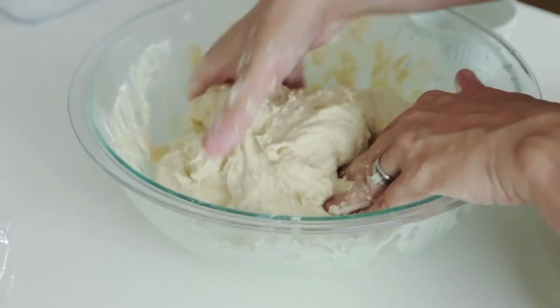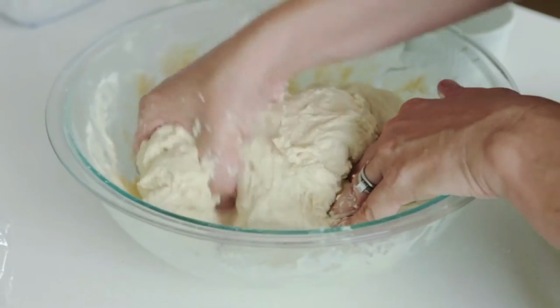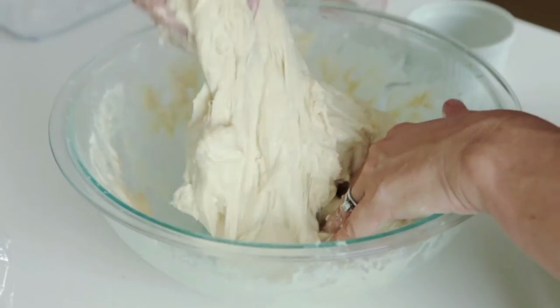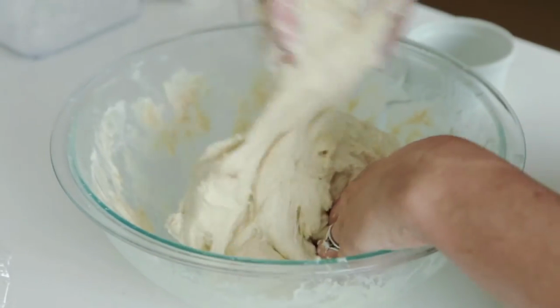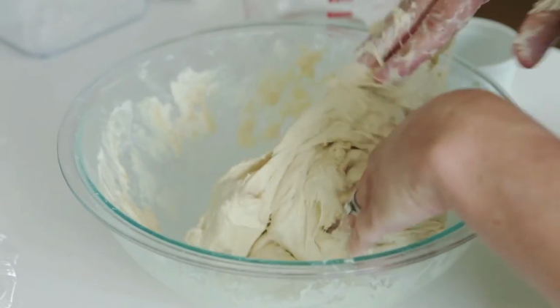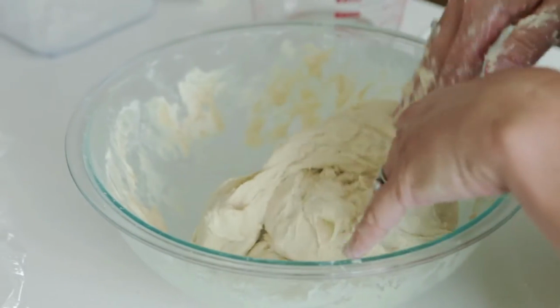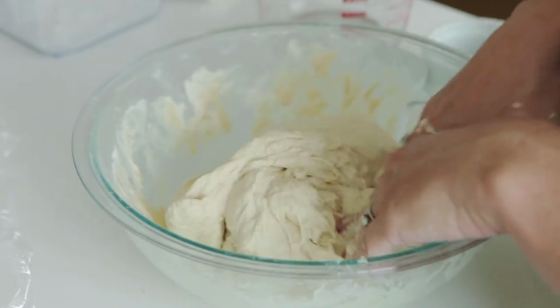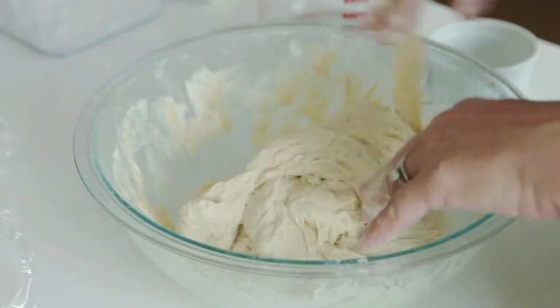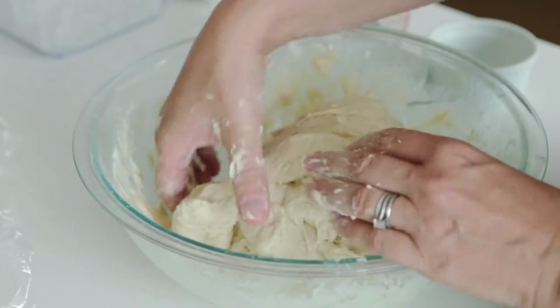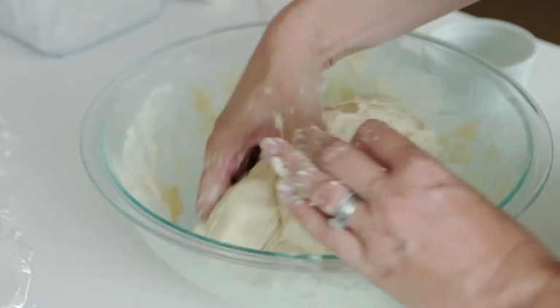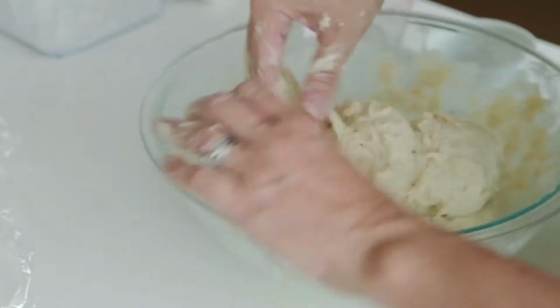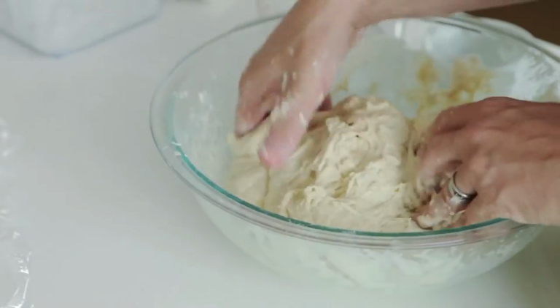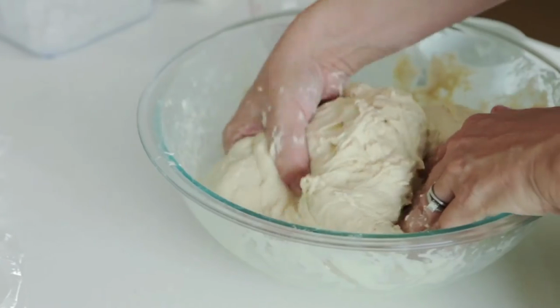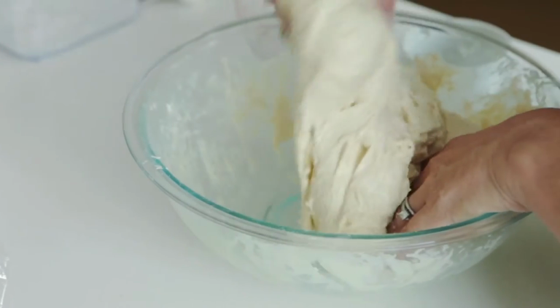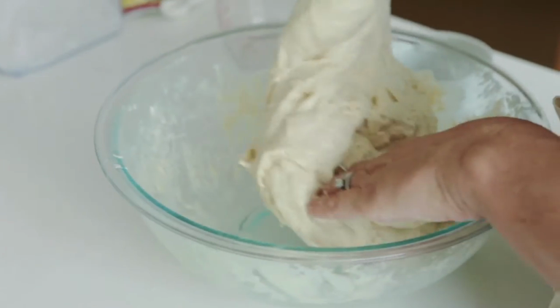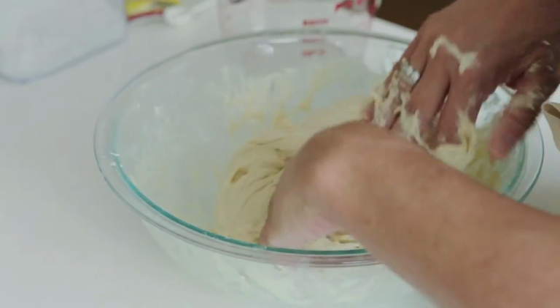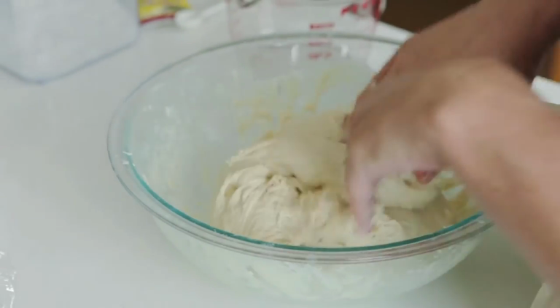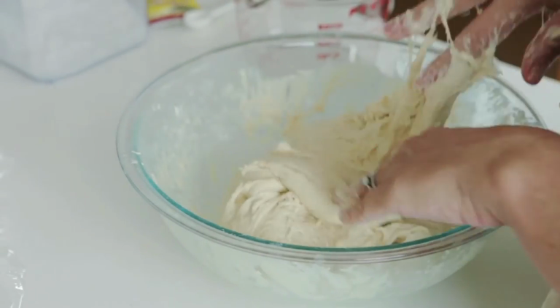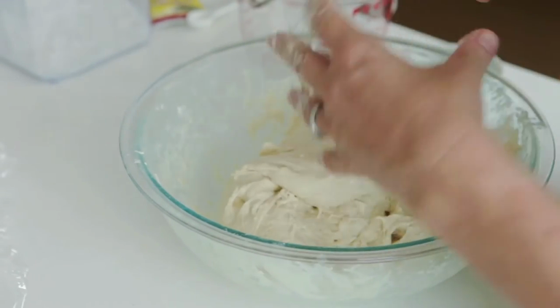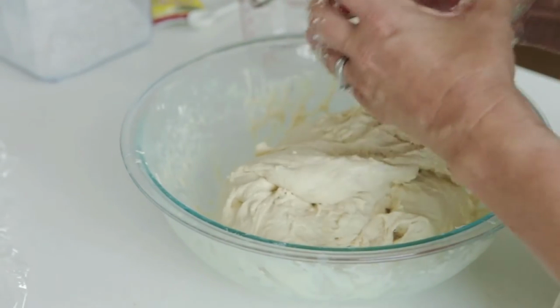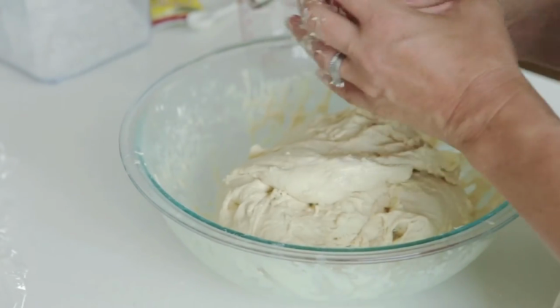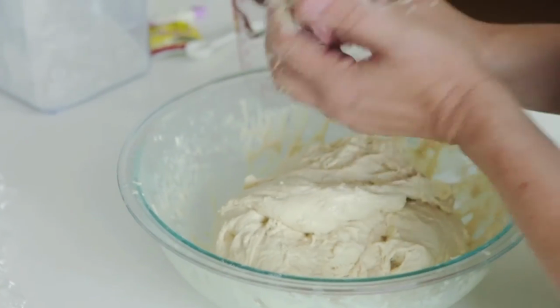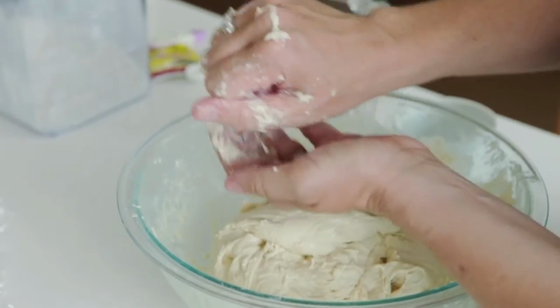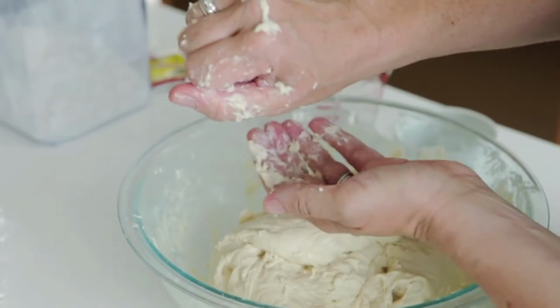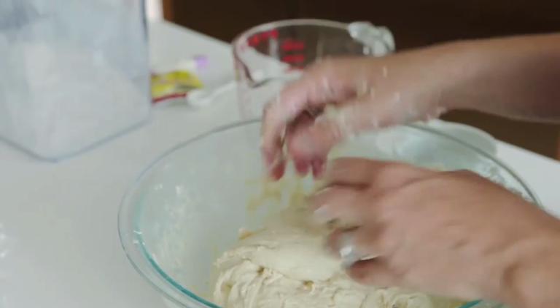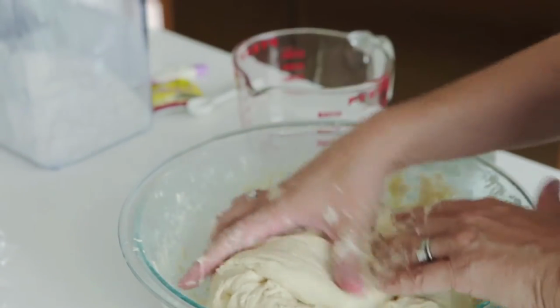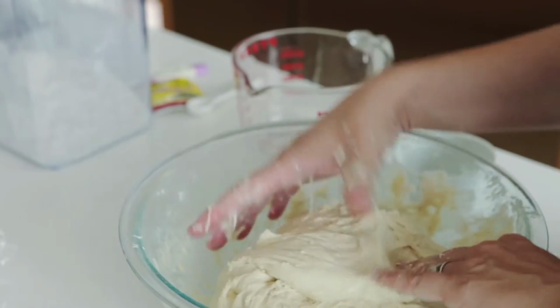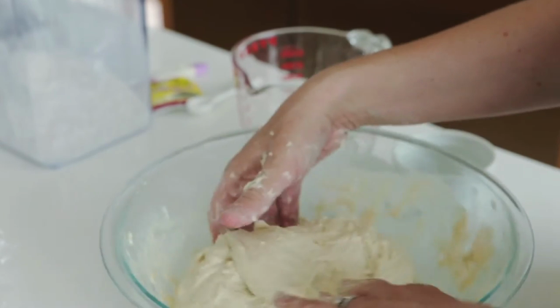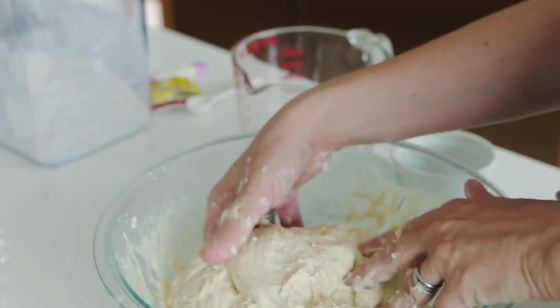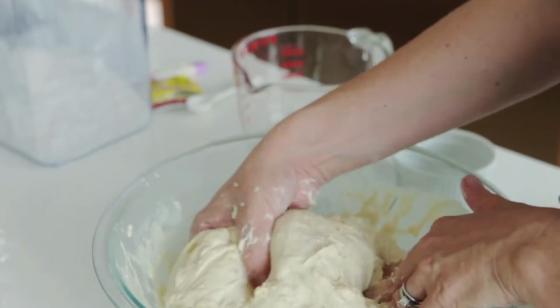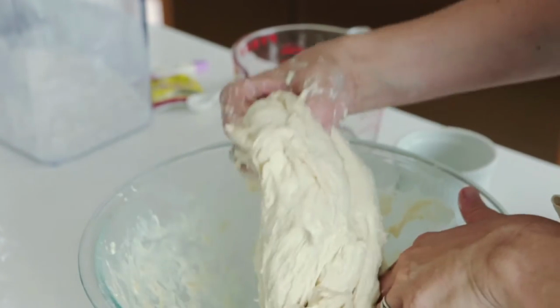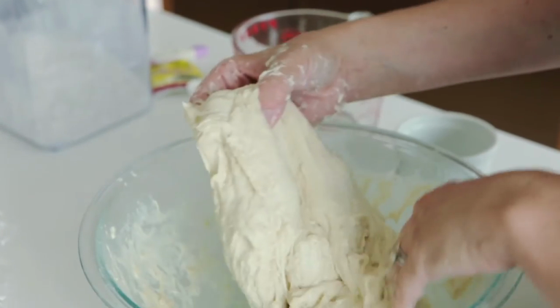This will probably yield about six to eight mini pizzas or four big pizzas. You can keep those in the refrigerator until you're ready to make the pizza.